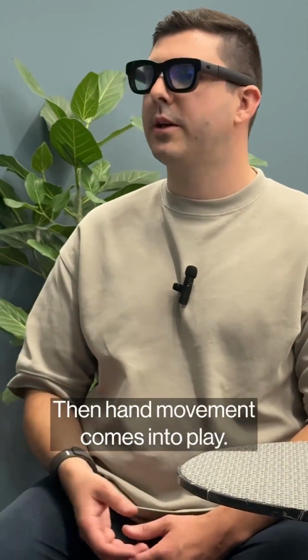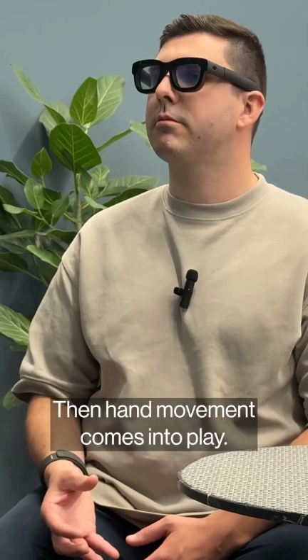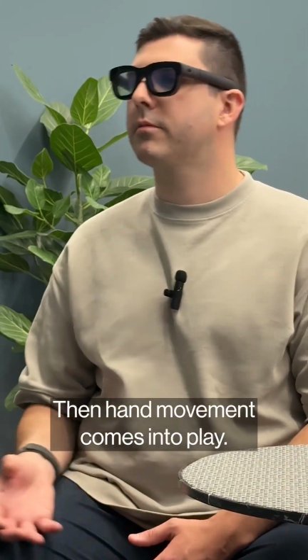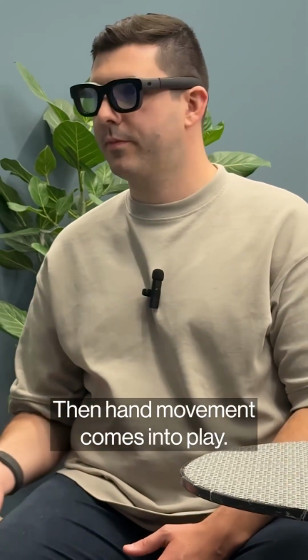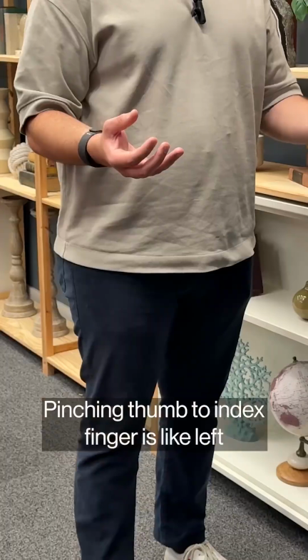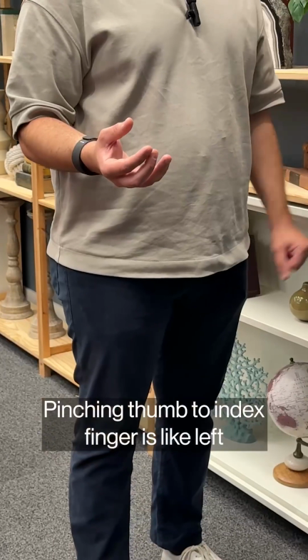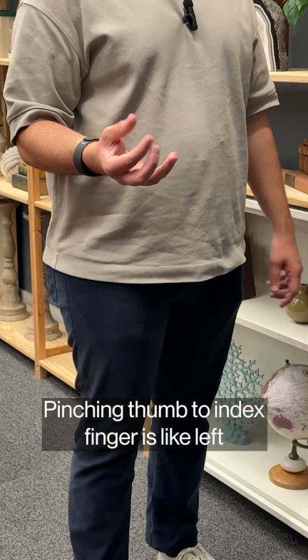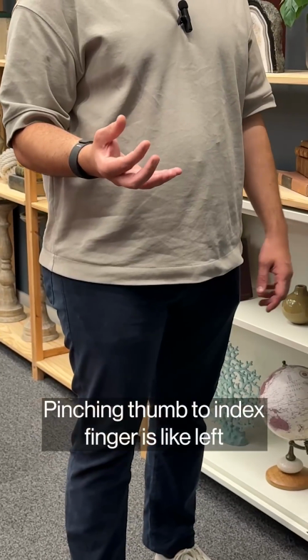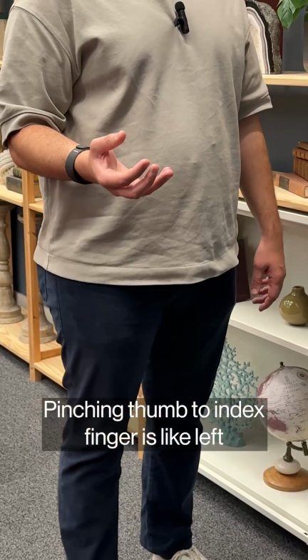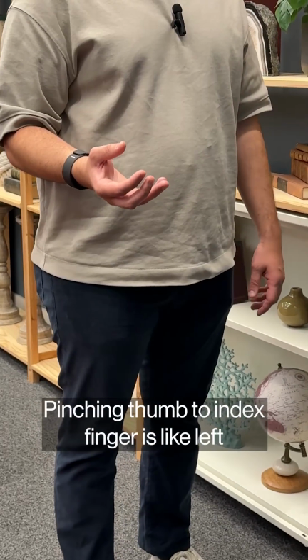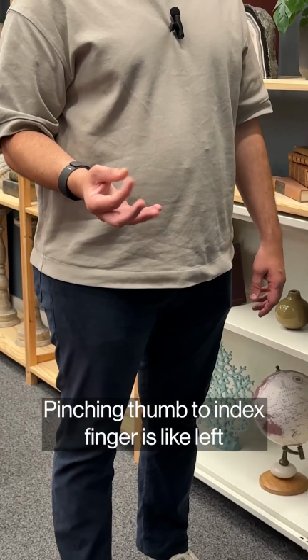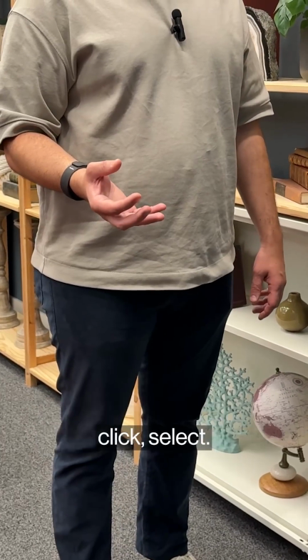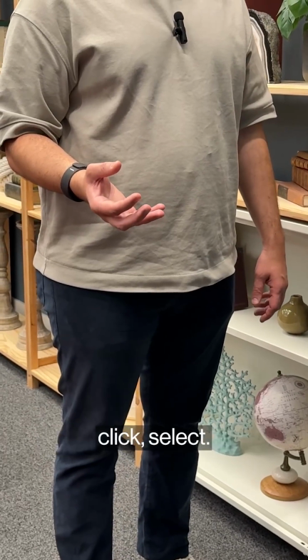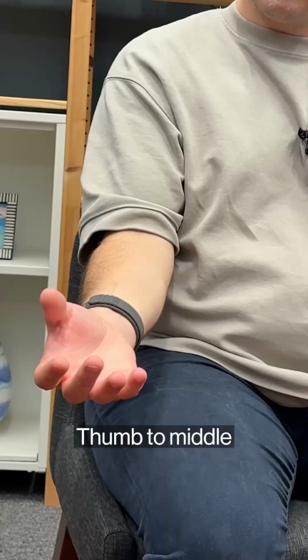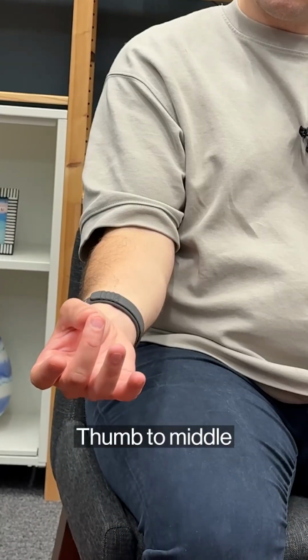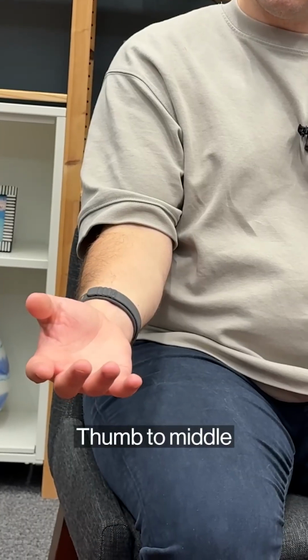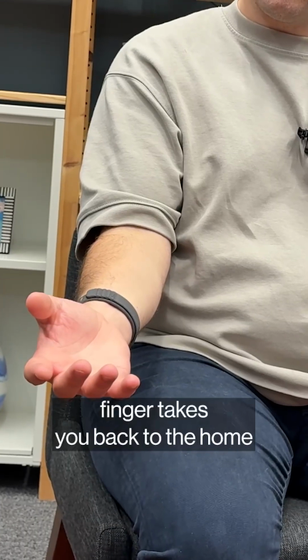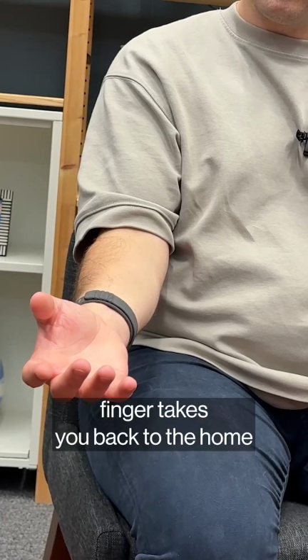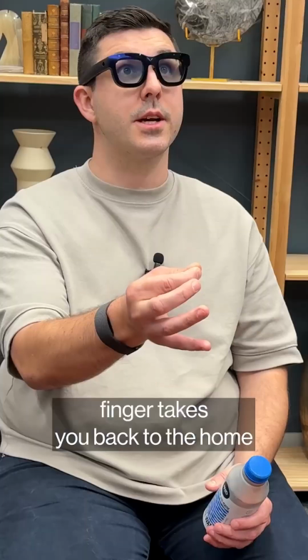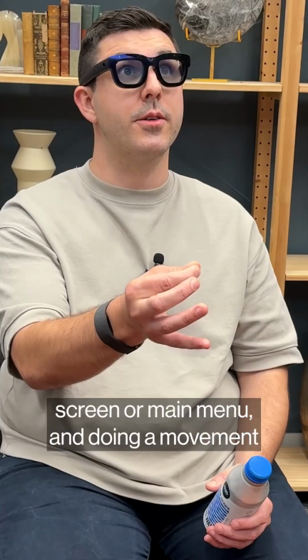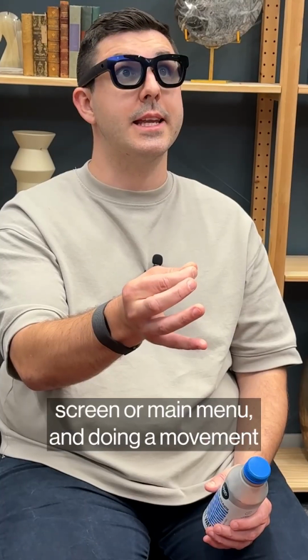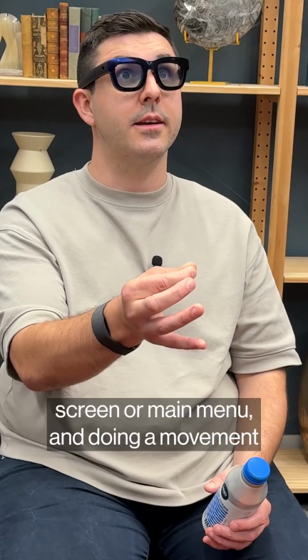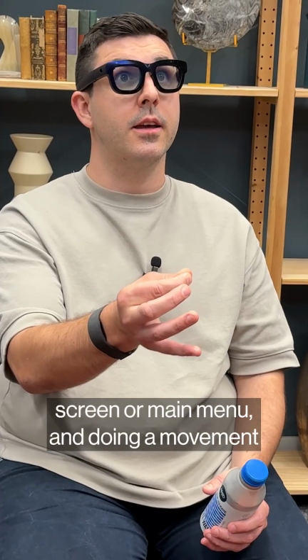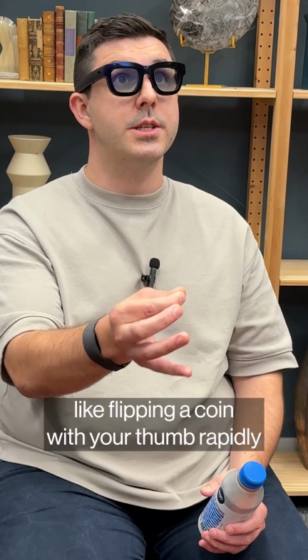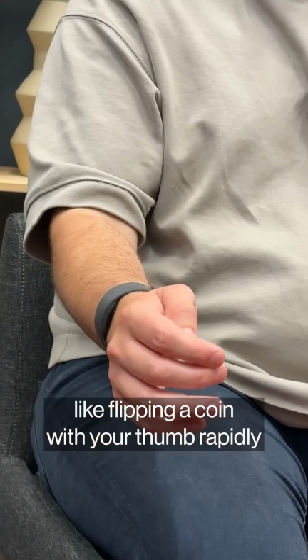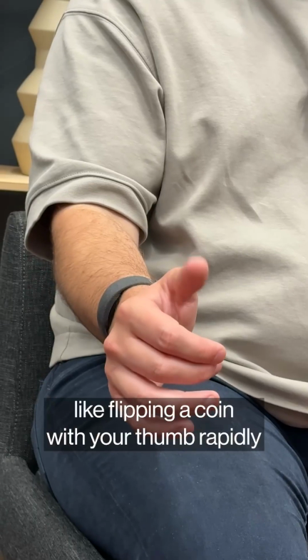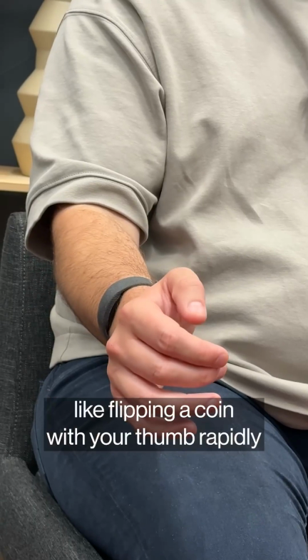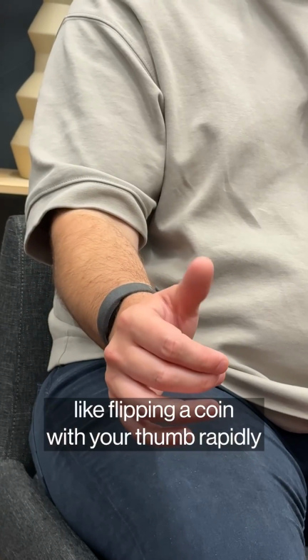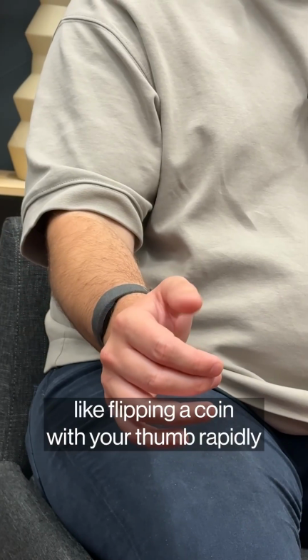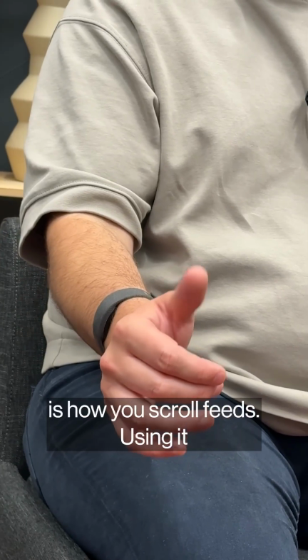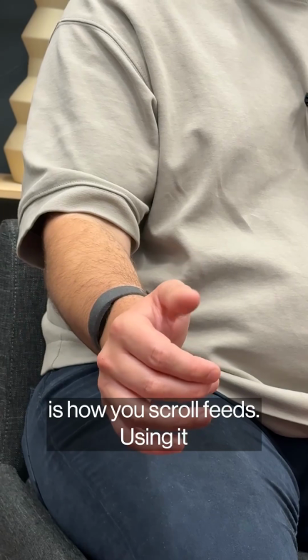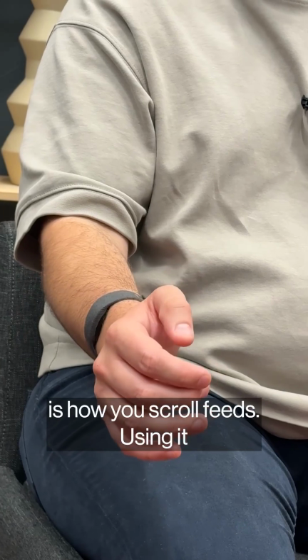Then hand movement comes into play. Pinching thumb to index finger is like left-click select. Thumb to middle finger takes you back to the home screen or main menu, and doing a movement like flipping a coin with your thumb rapidly is how you scroll feeds.